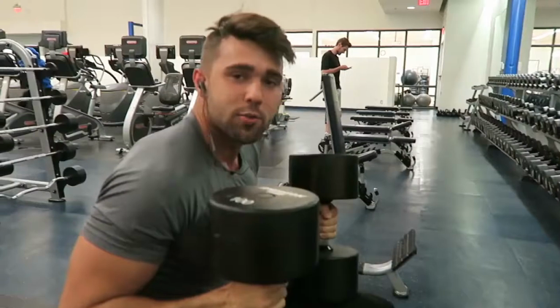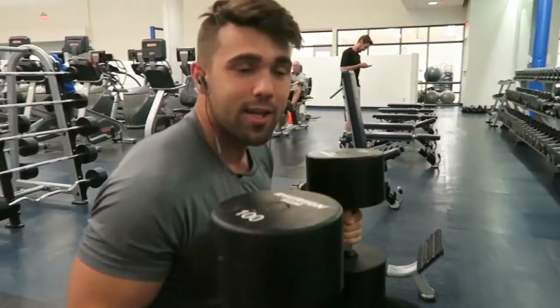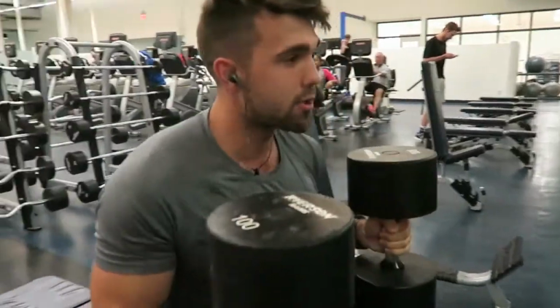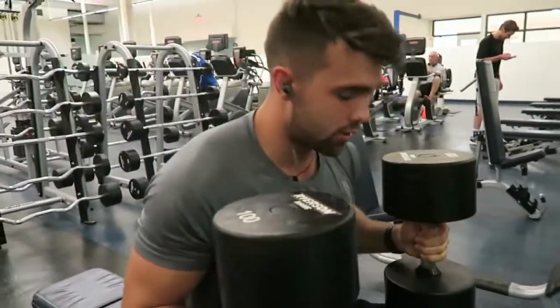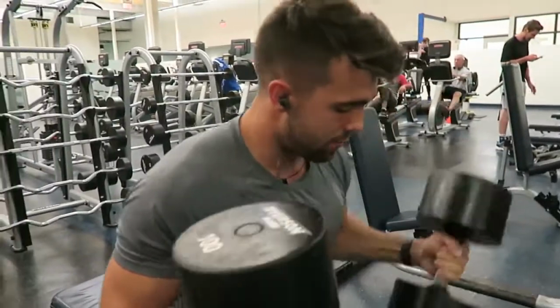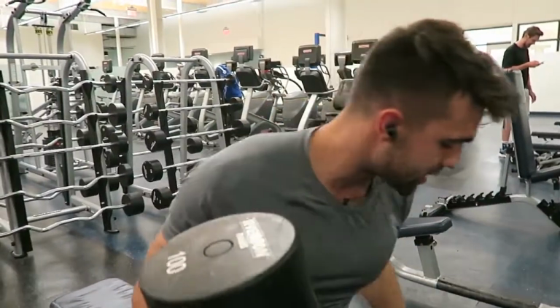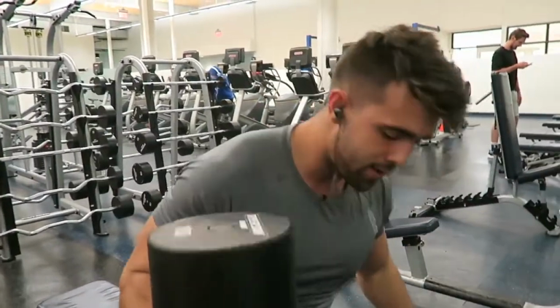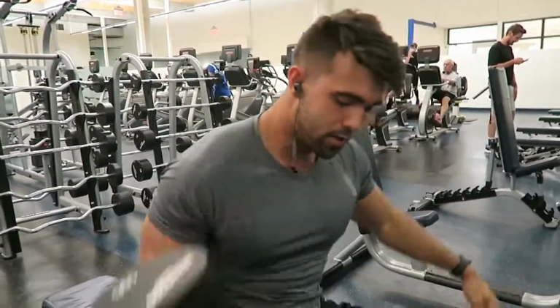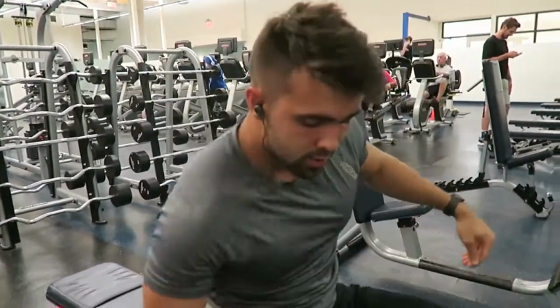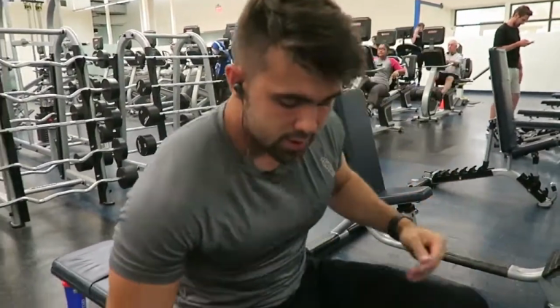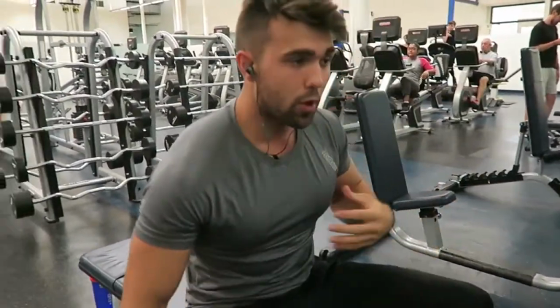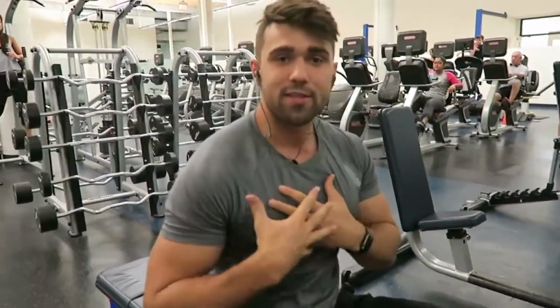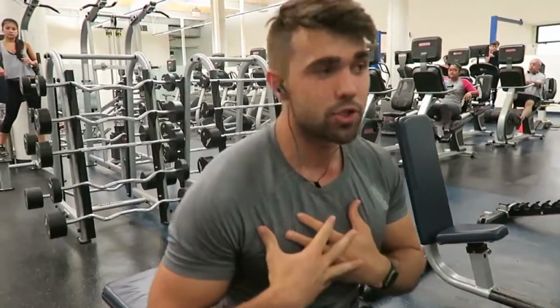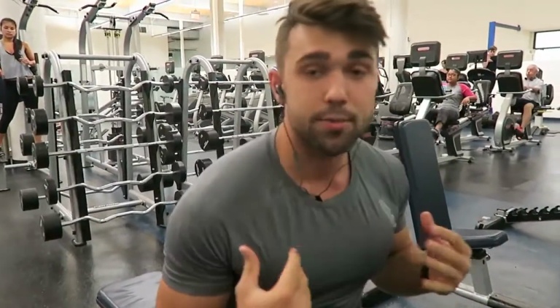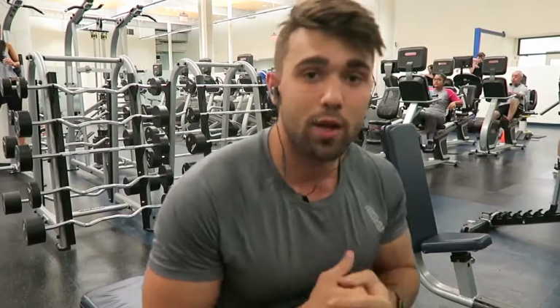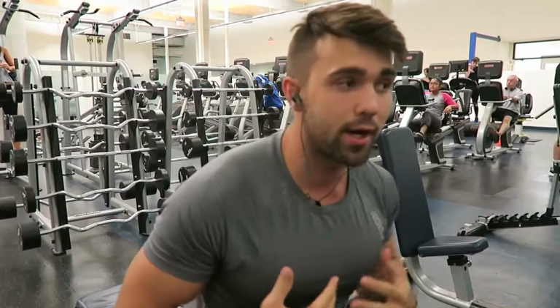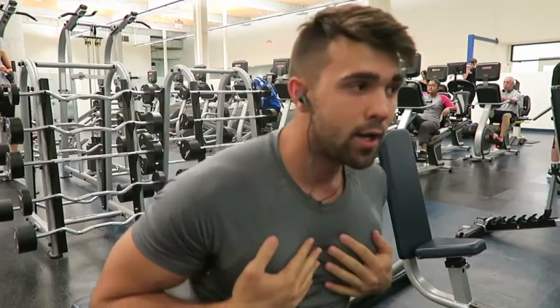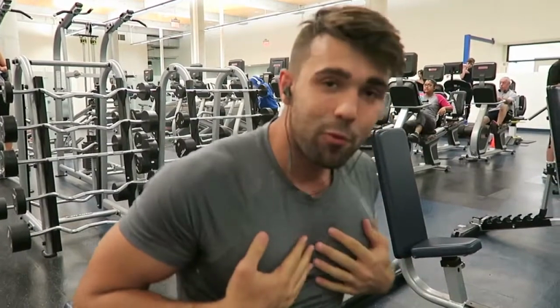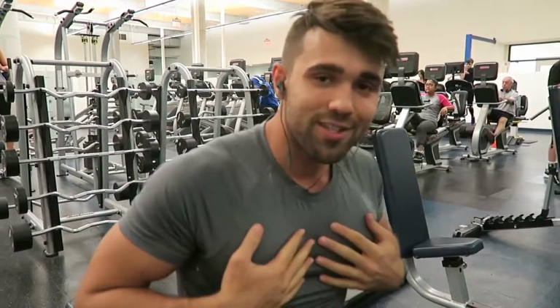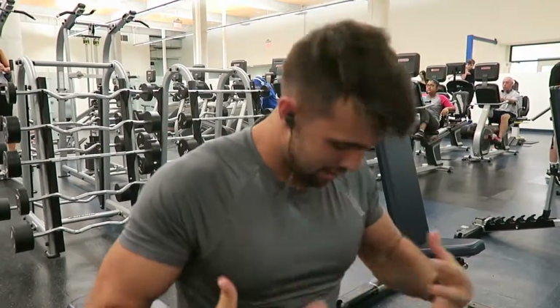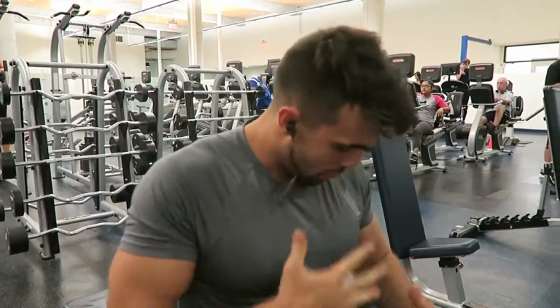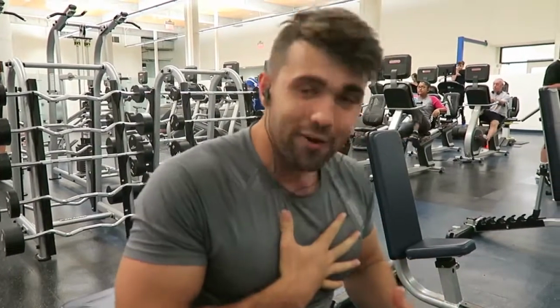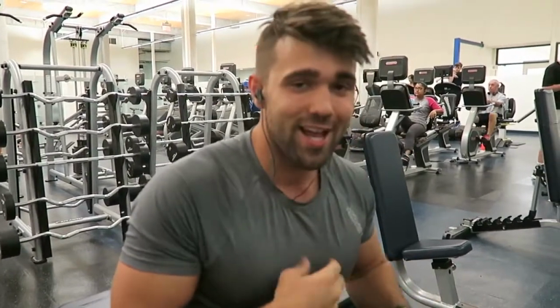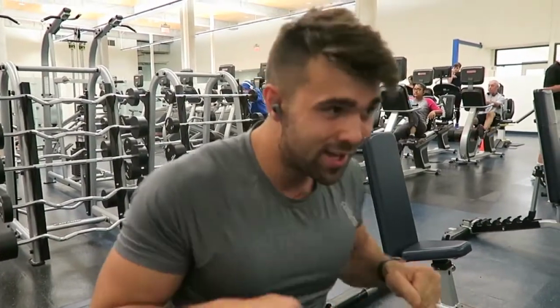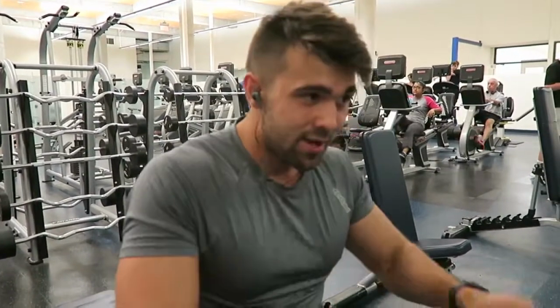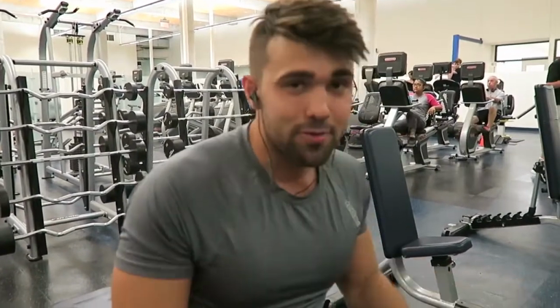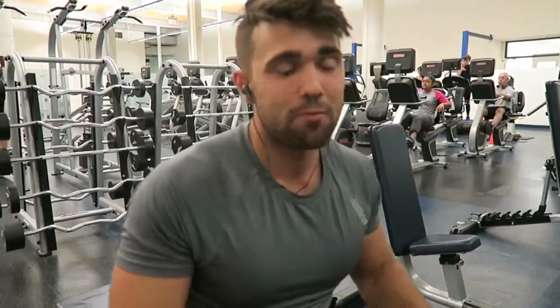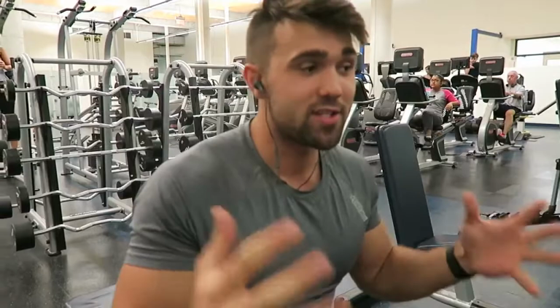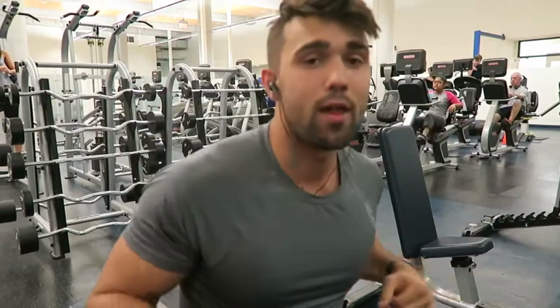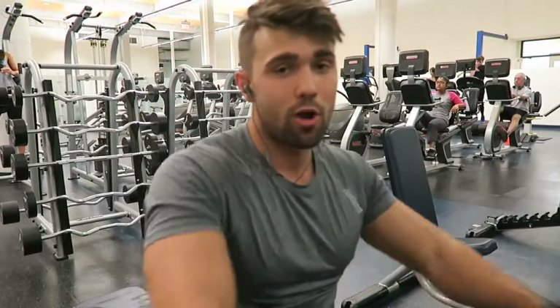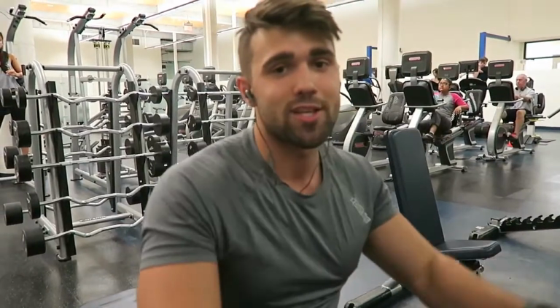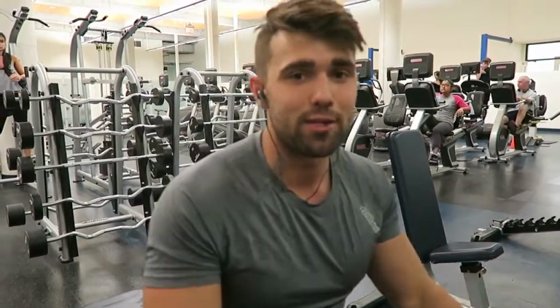We're trying to get a lot more single arm movements in to really work on symmetry, especially if you want to get bigger. You want a nice, well-rounded chest — you've got to be doing single arm stuff as well as your compound movements like bench.